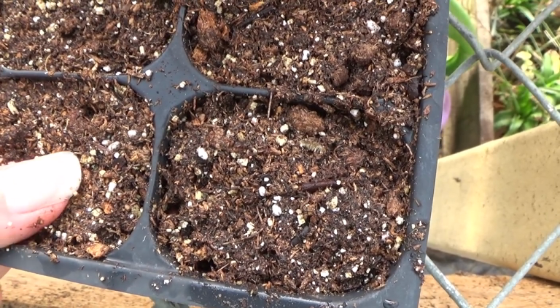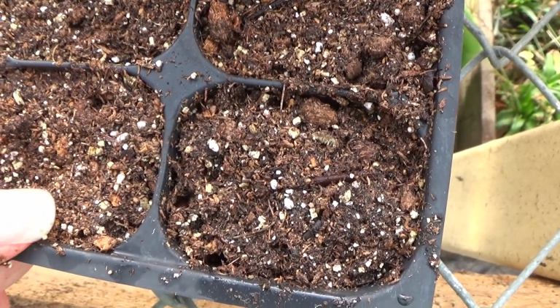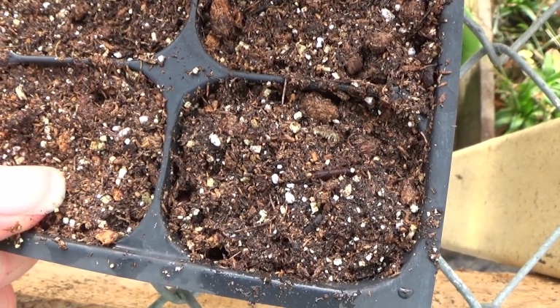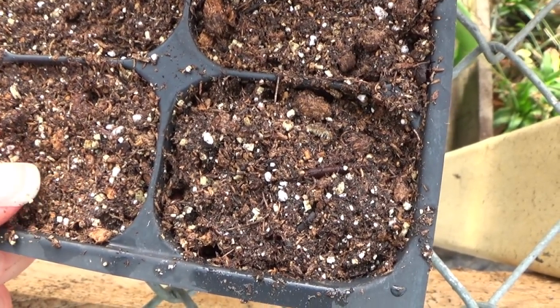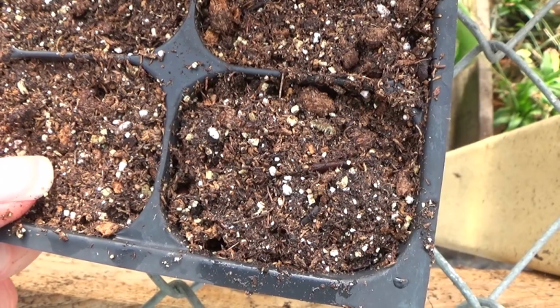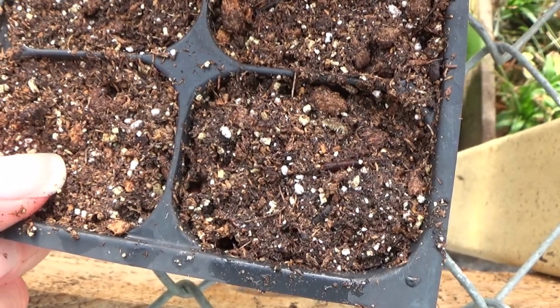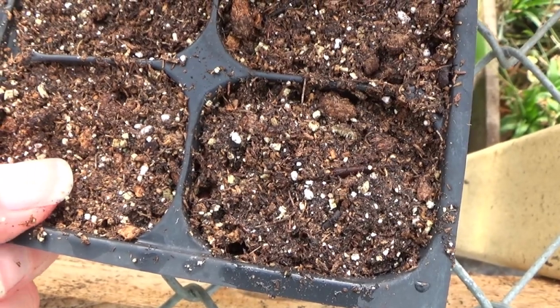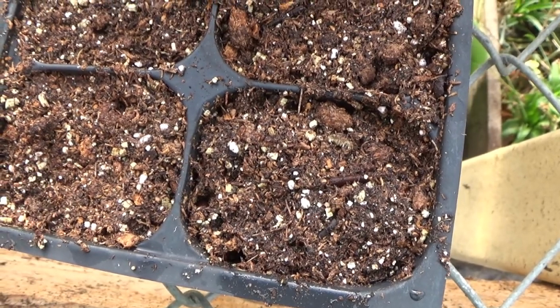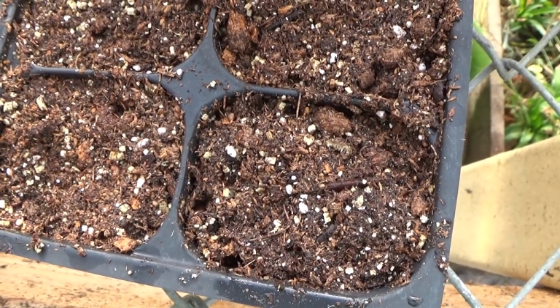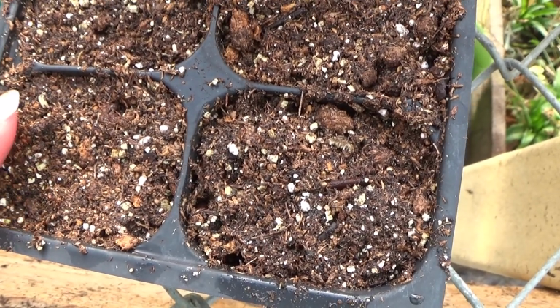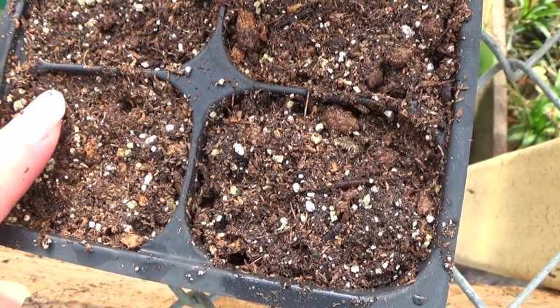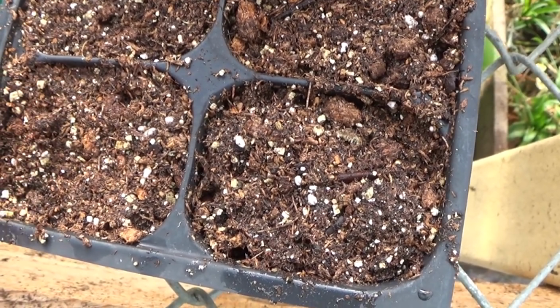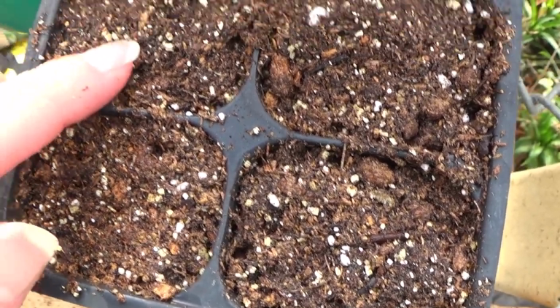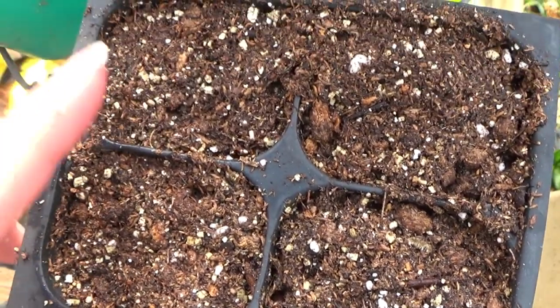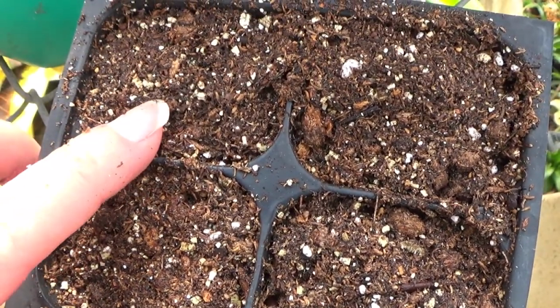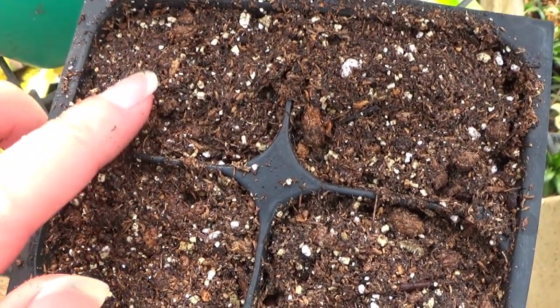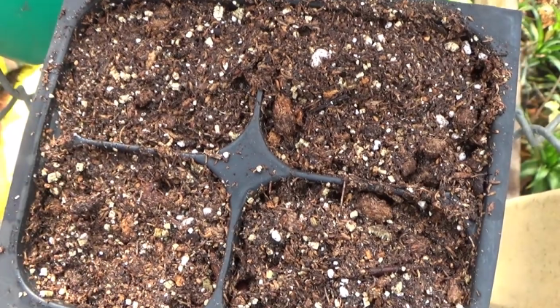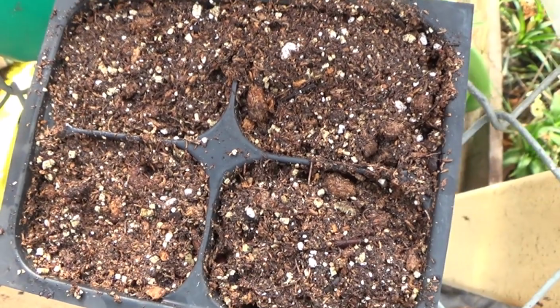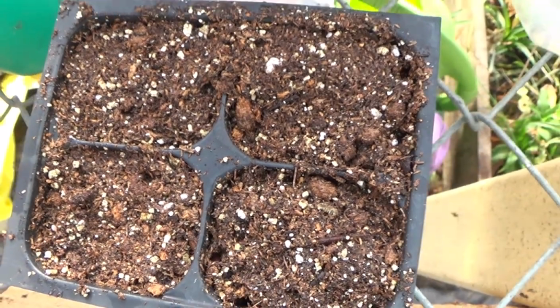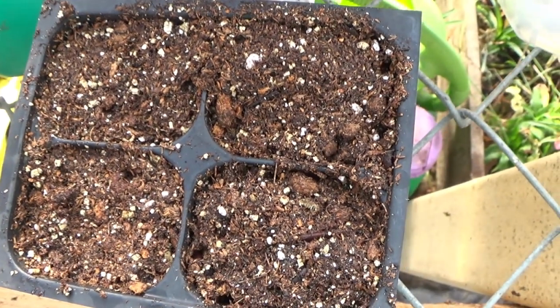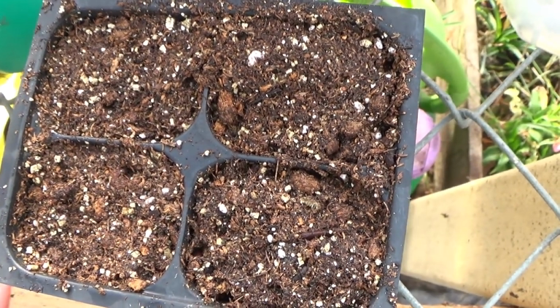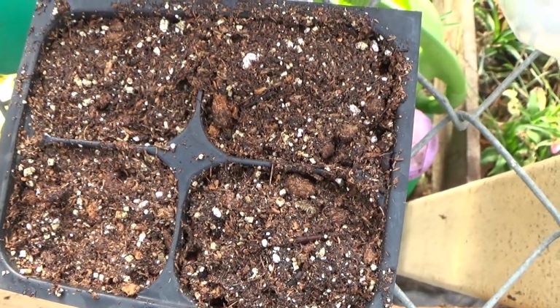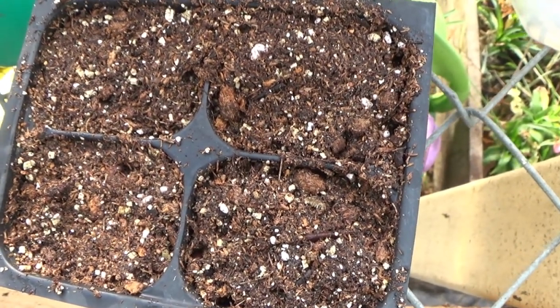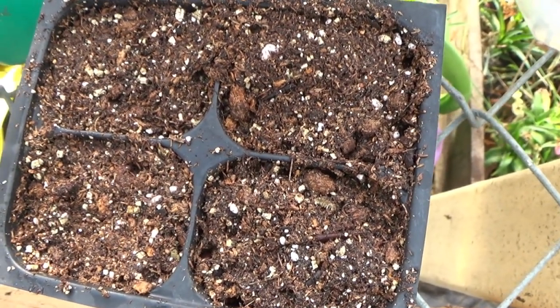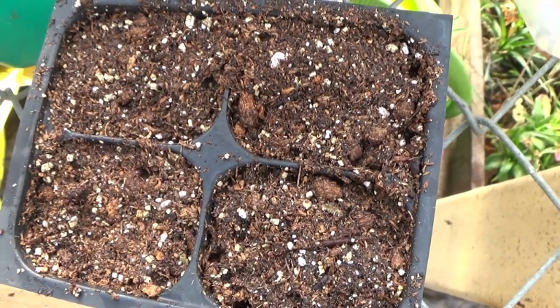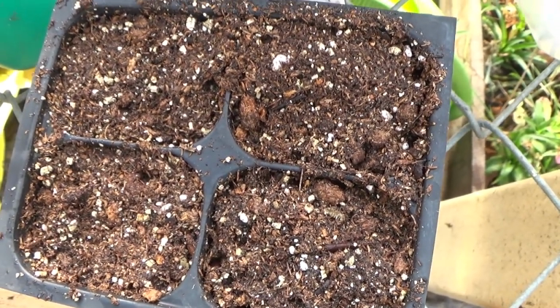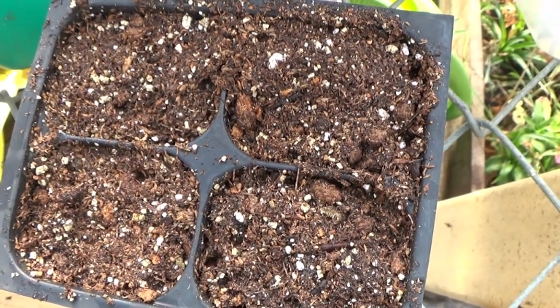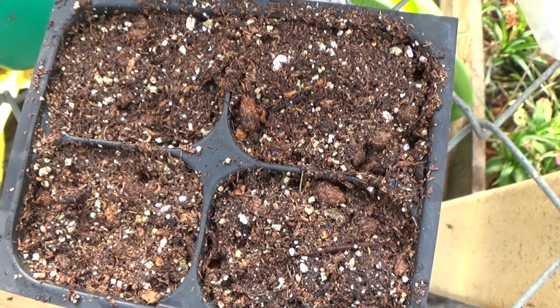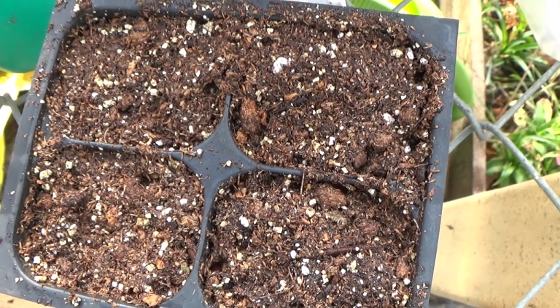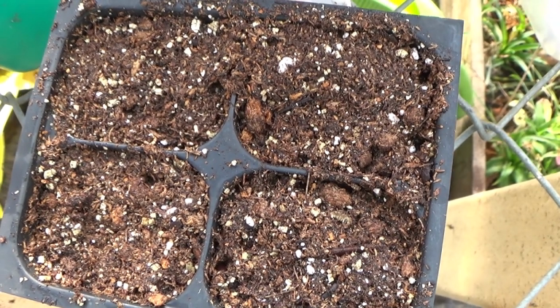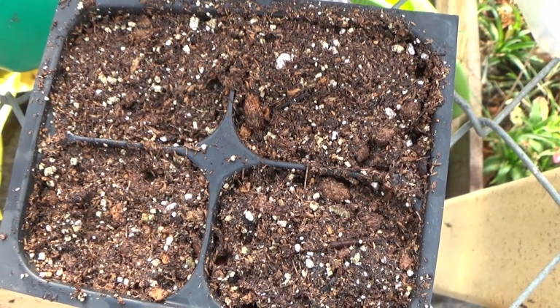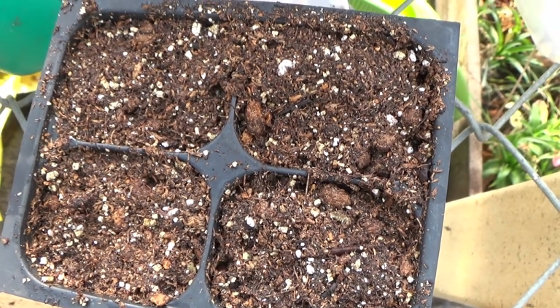That's my favorite method — just take the seed and push it down in, because that's the easiest way I've found. Or you can cover them the way I did the first one. So I'm going to get the rest of these planted here, and then we're going to come back and I'll talk to you a little bit more.